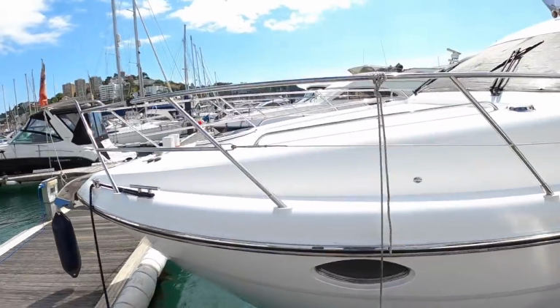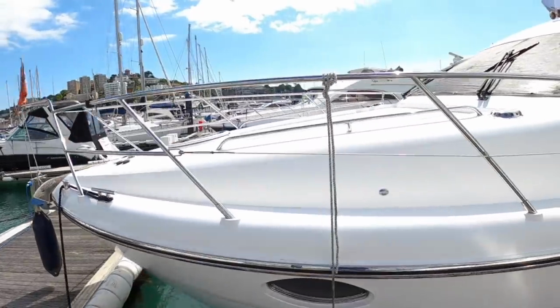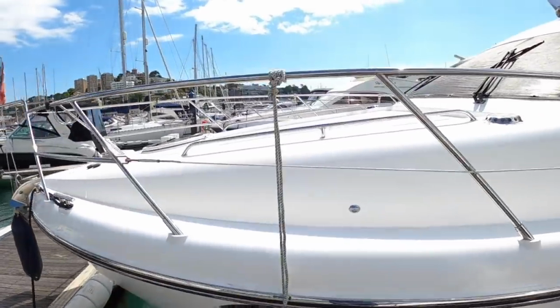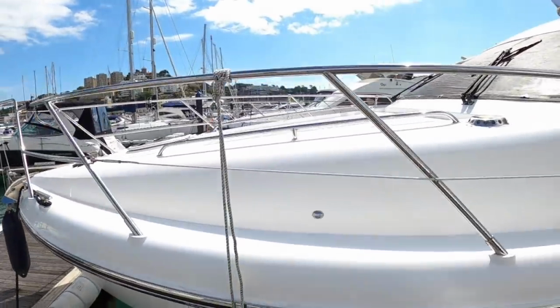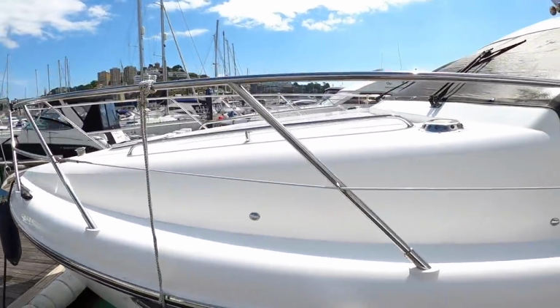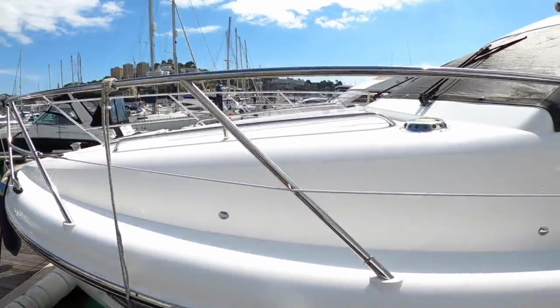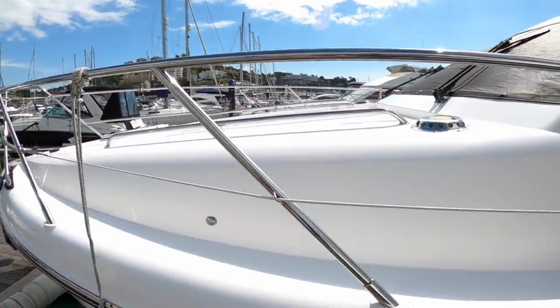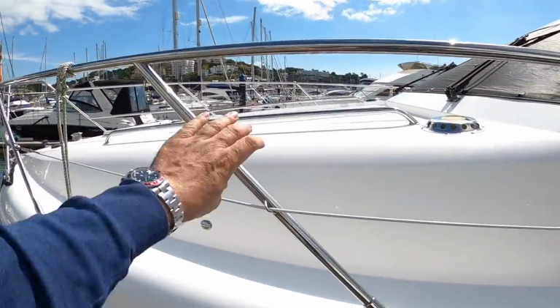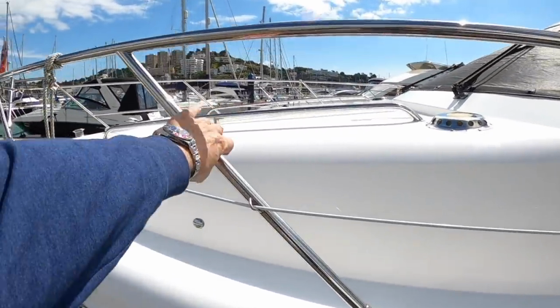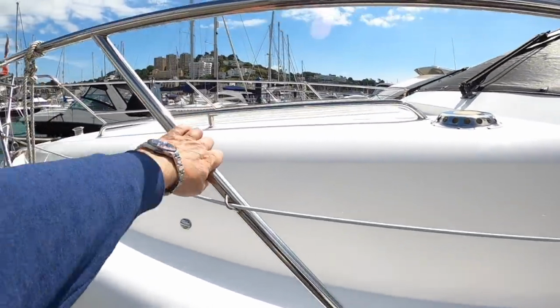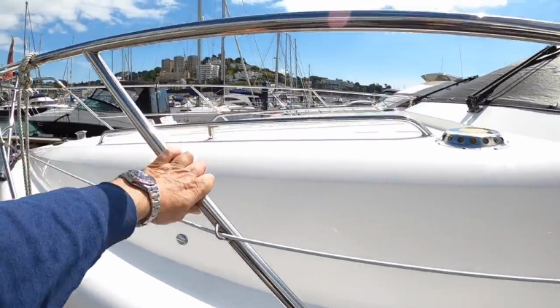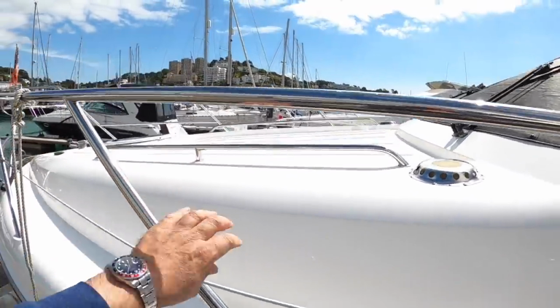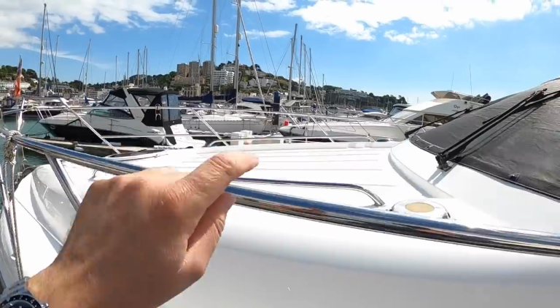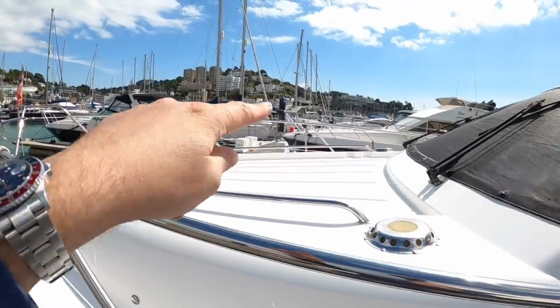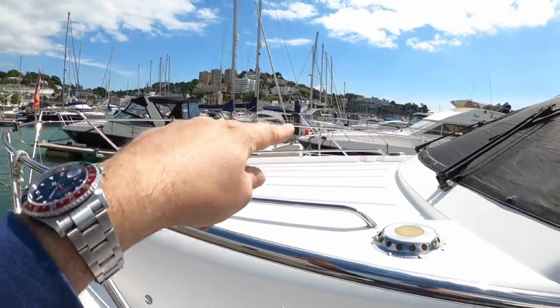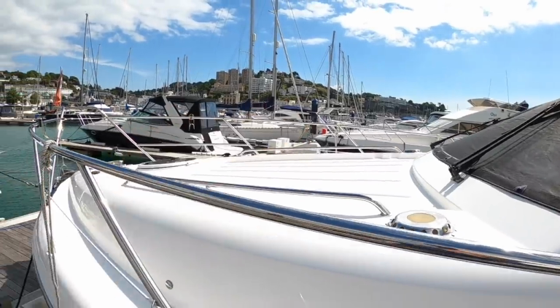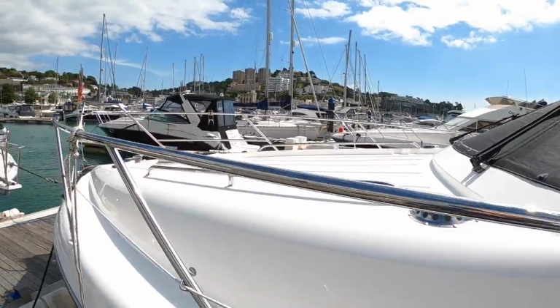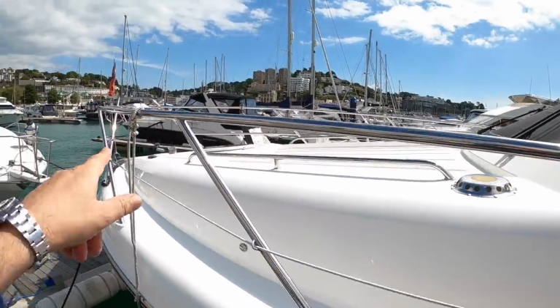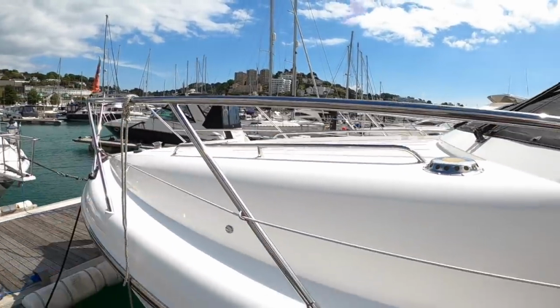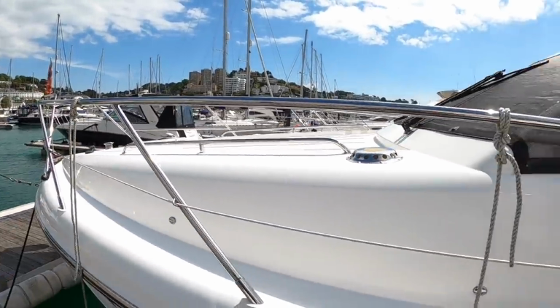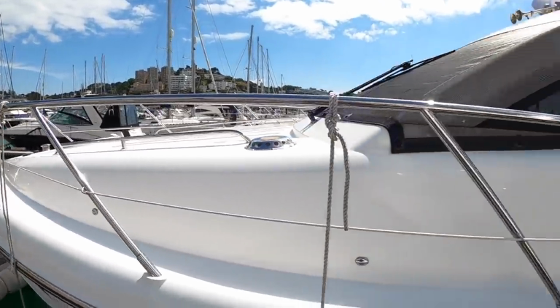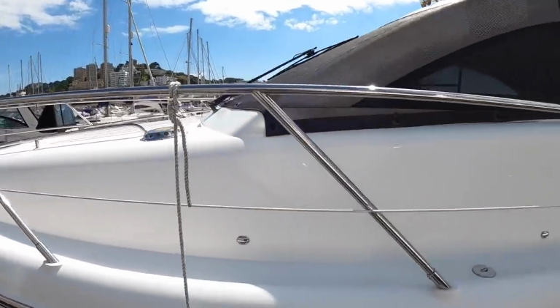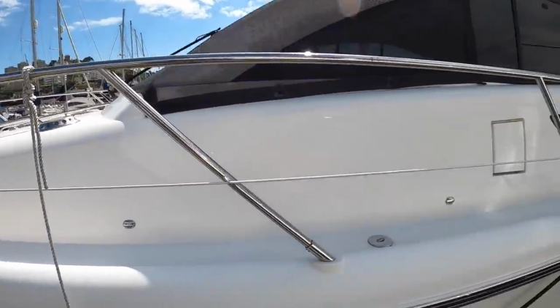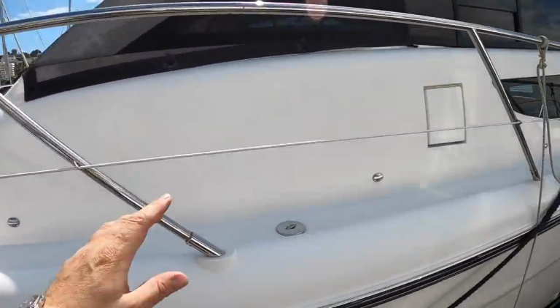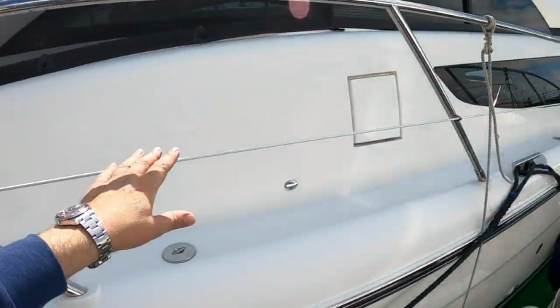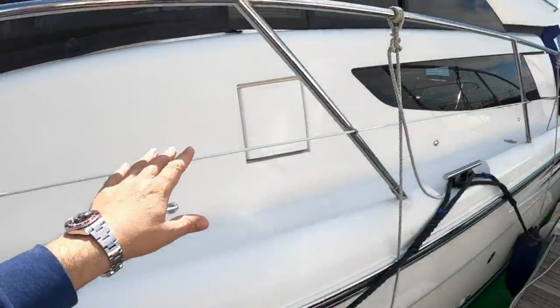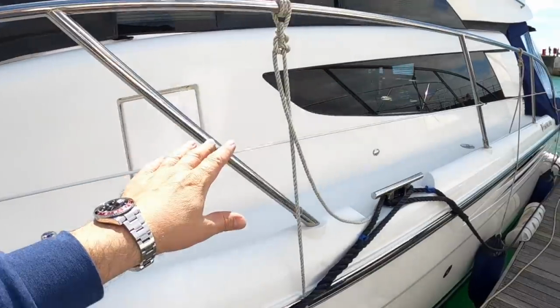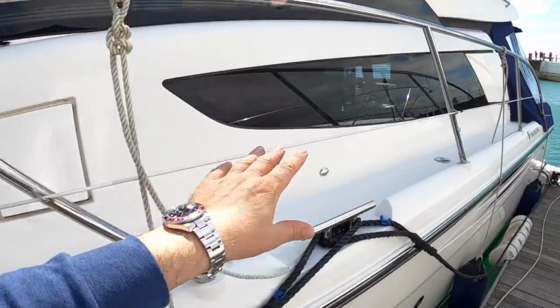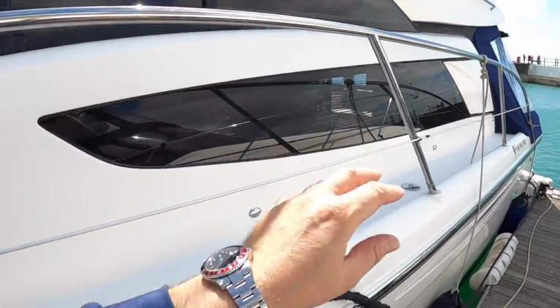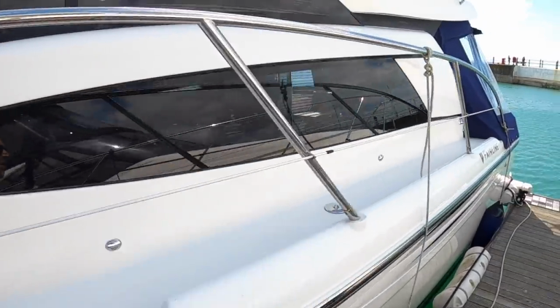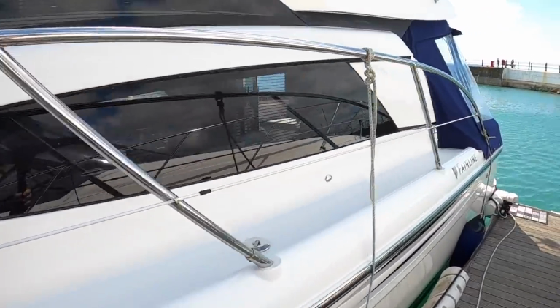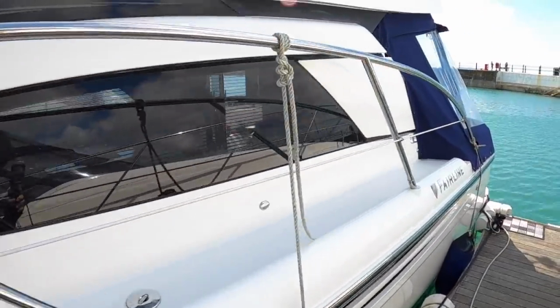On the outside of the boat, we've got these really solid rails all the way around. There's space for sunbathing up on the front, an anchor wedge right on the bow, and then these are the side decks that take you around the boat from either side.